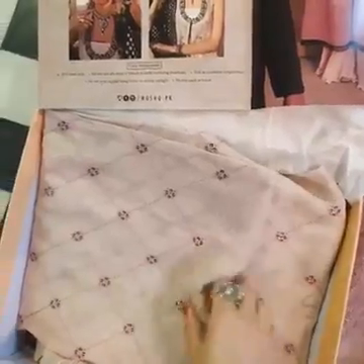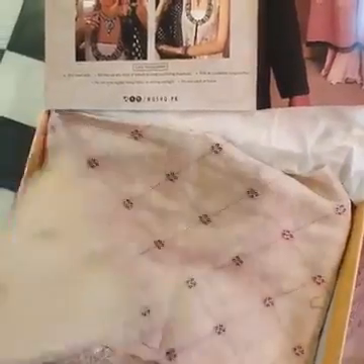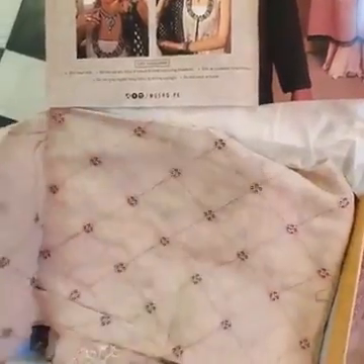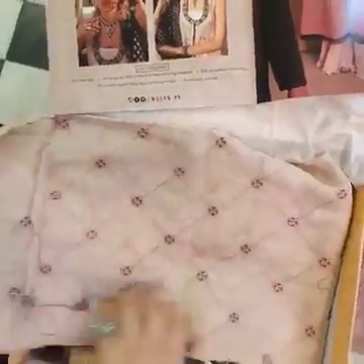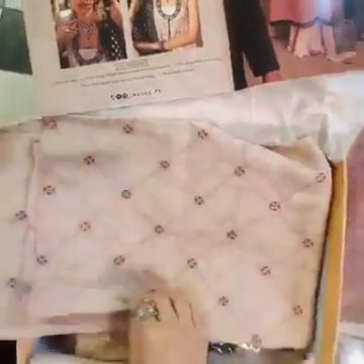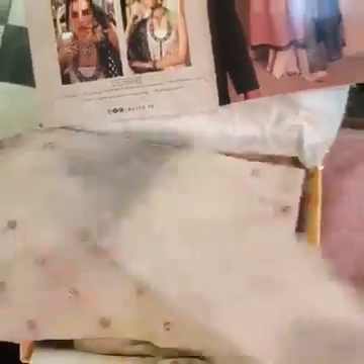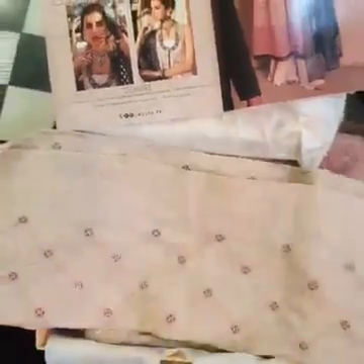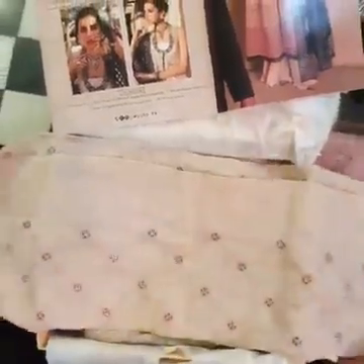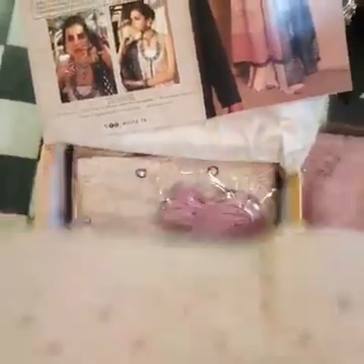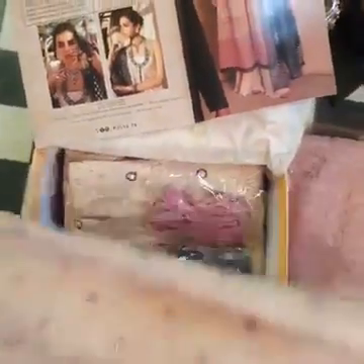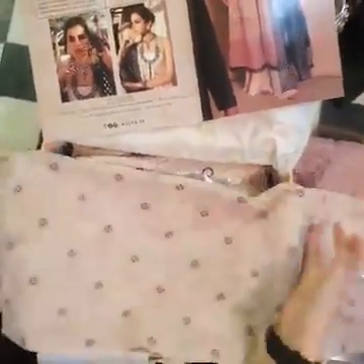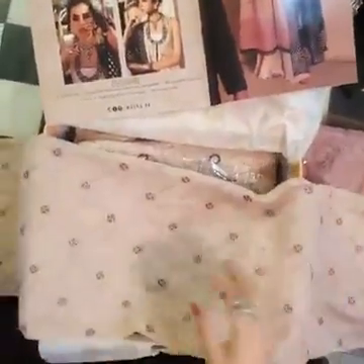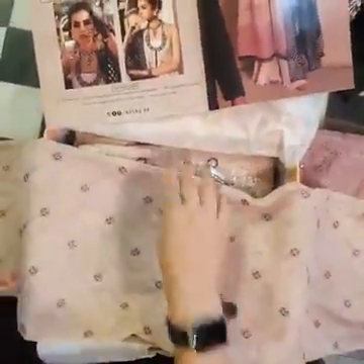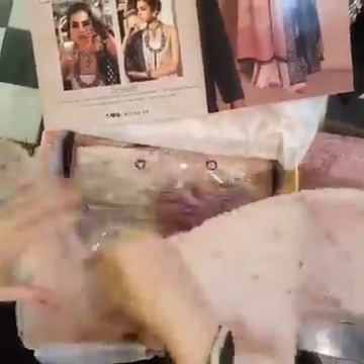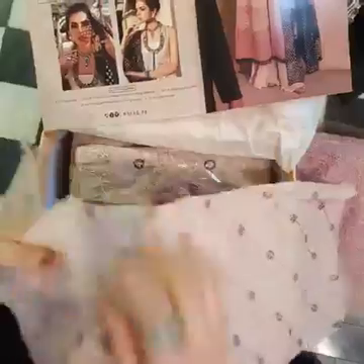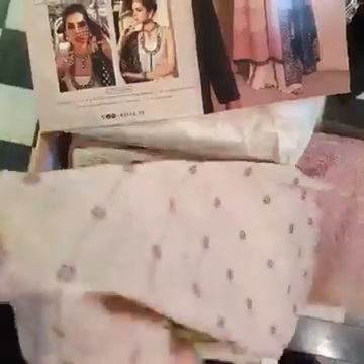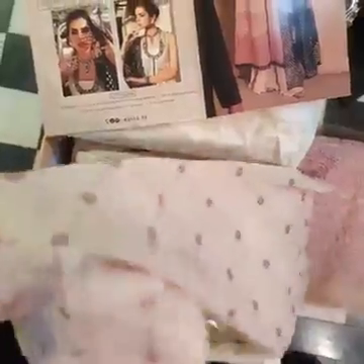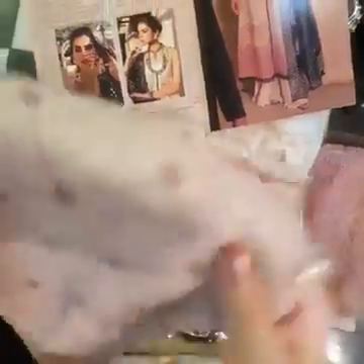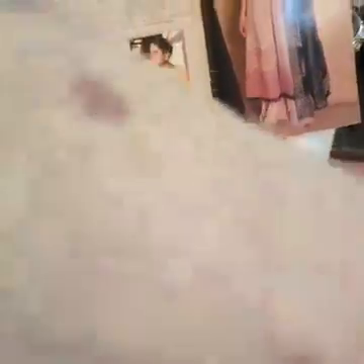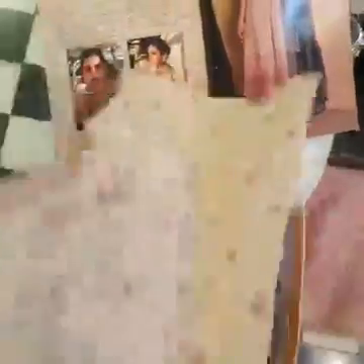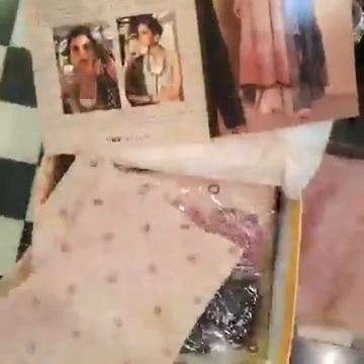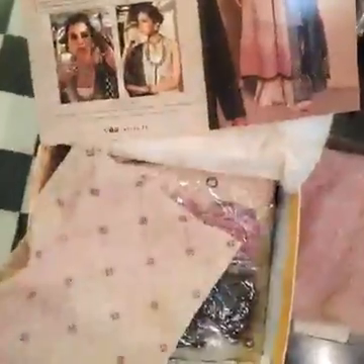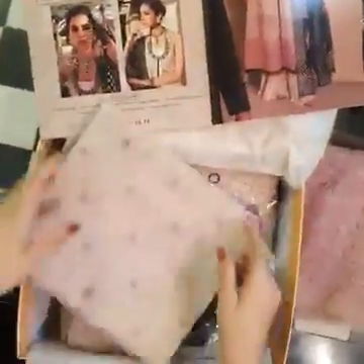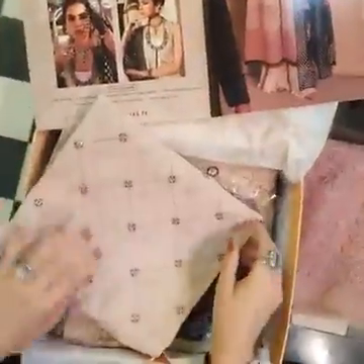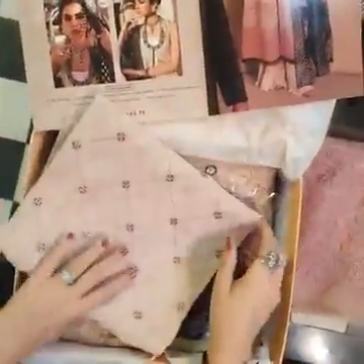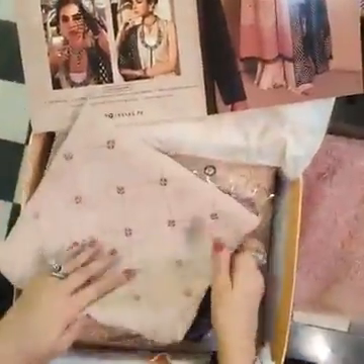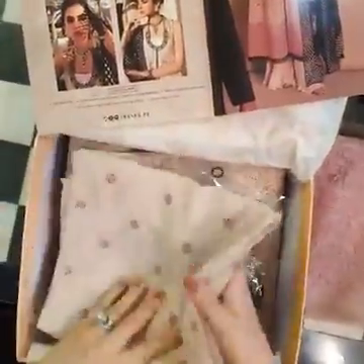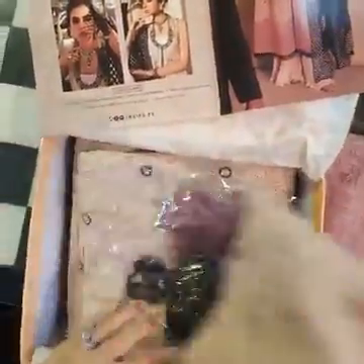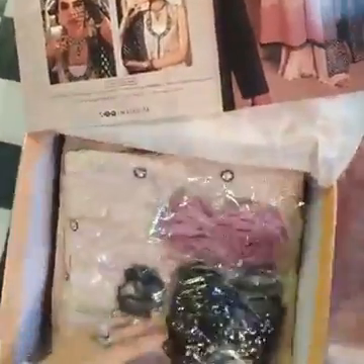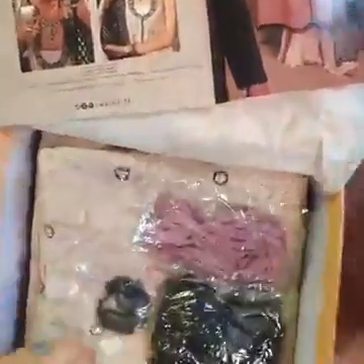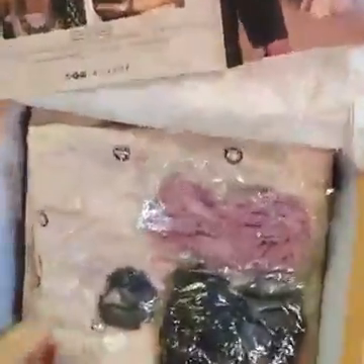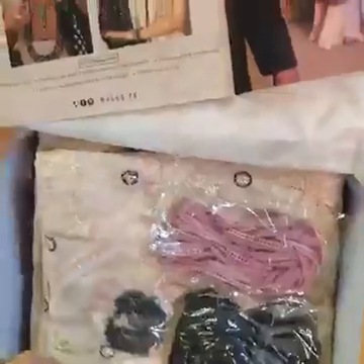This is the sleeves fabric — very beautiful and different. You can see it clearly here. This is also embellished with sequins.